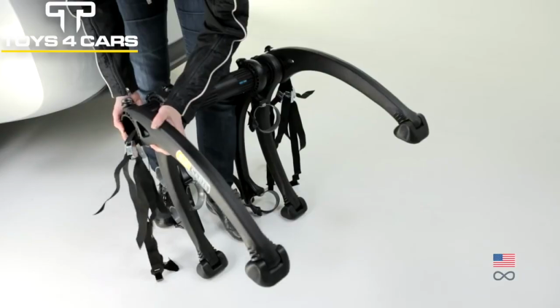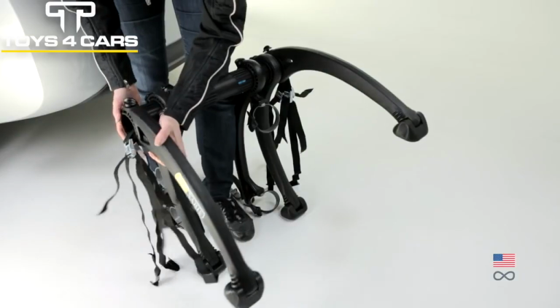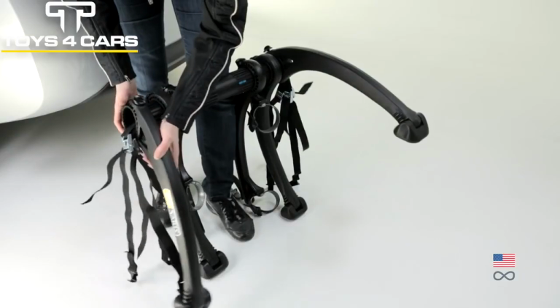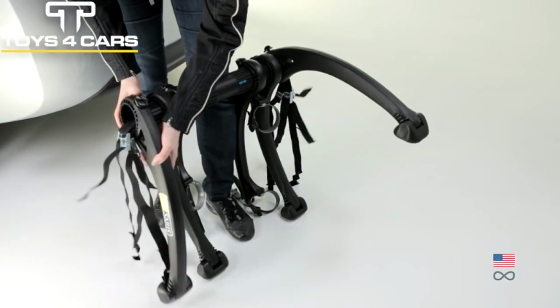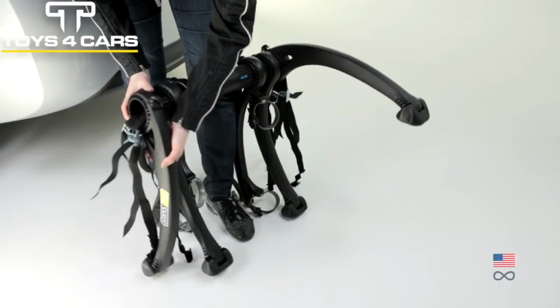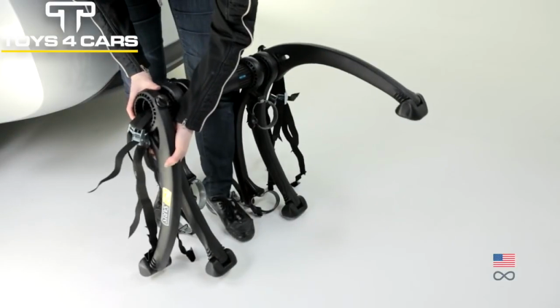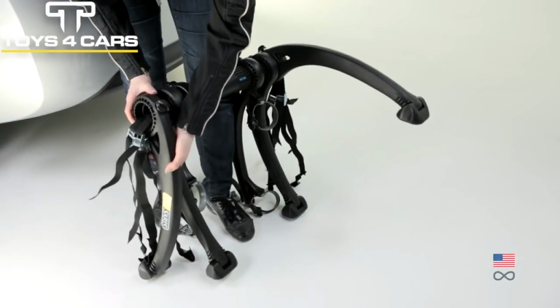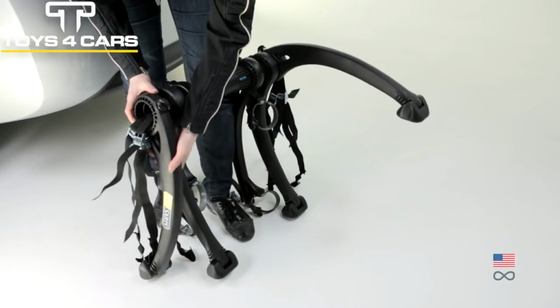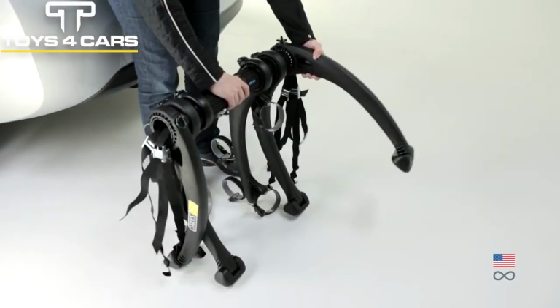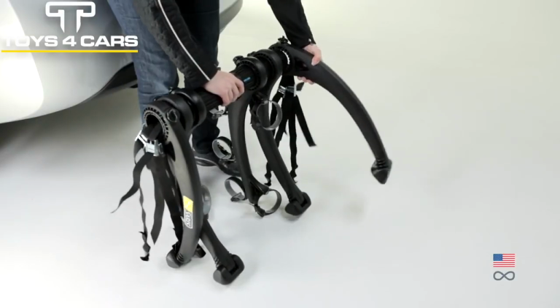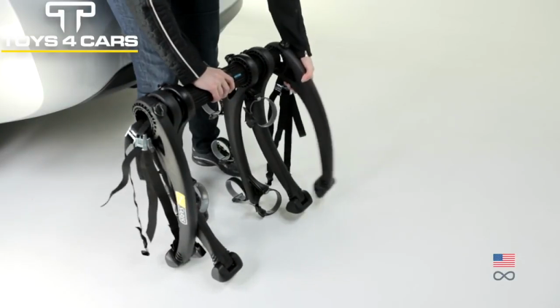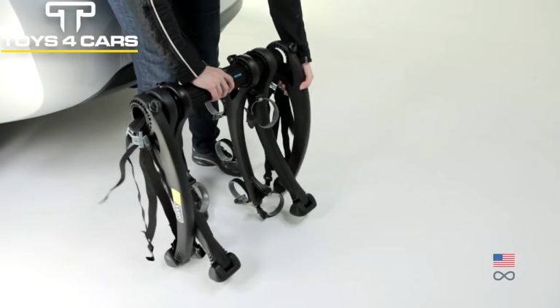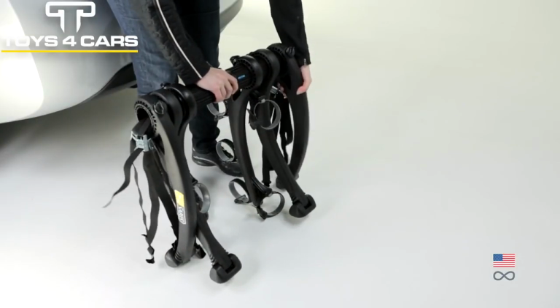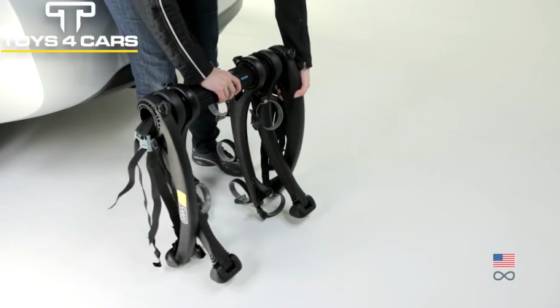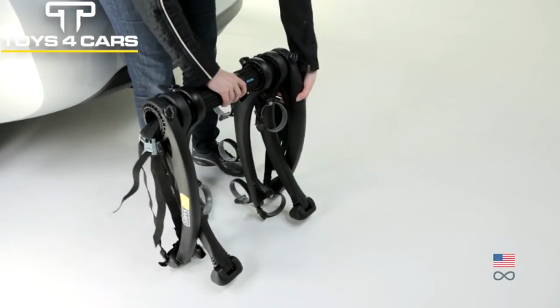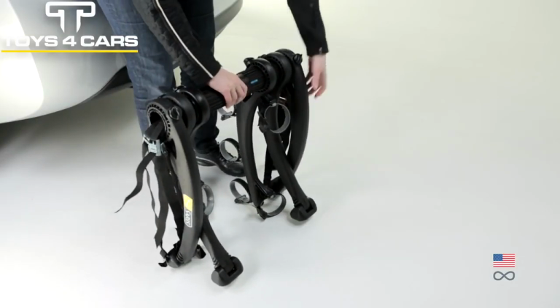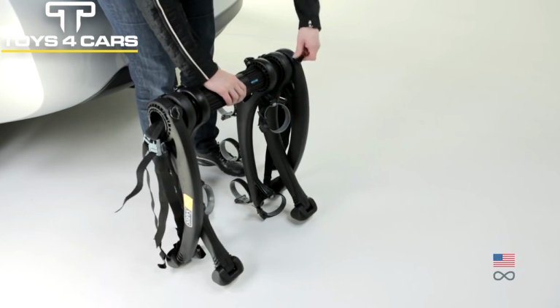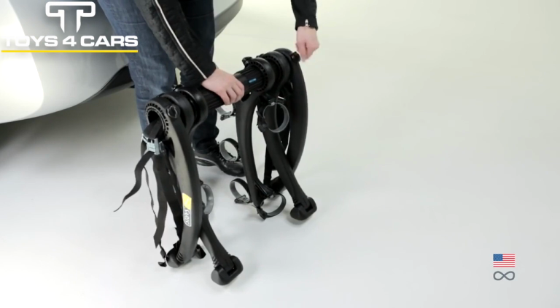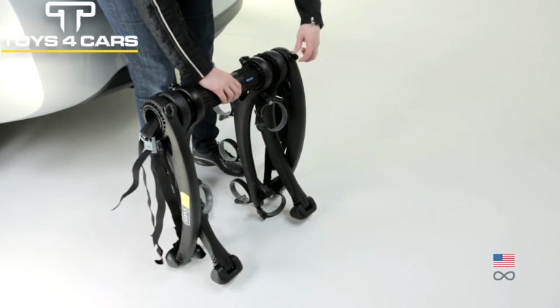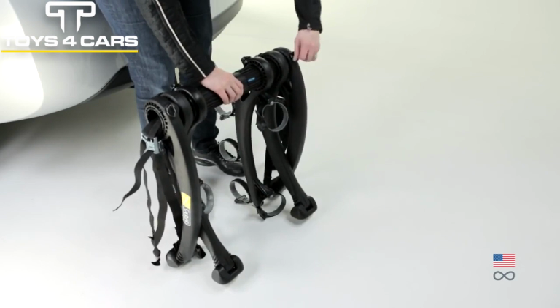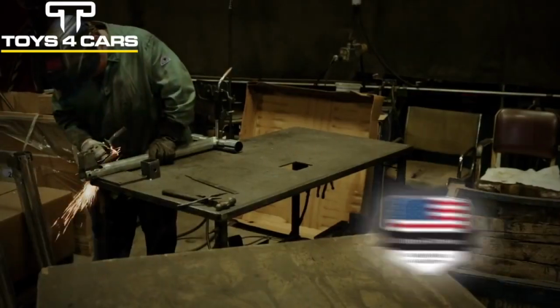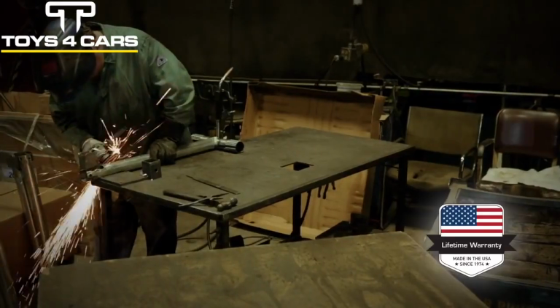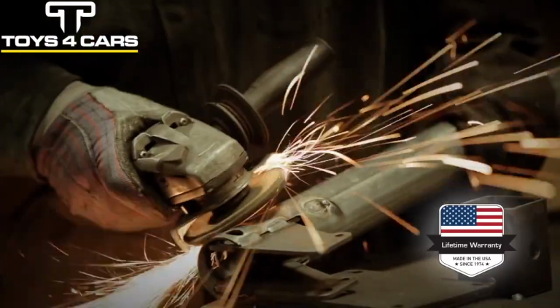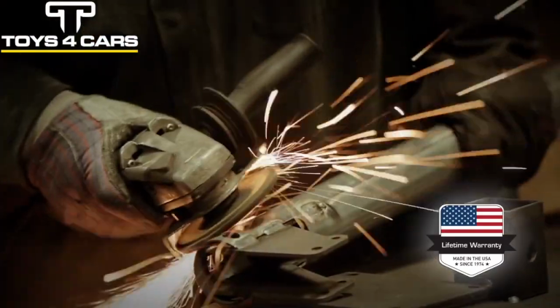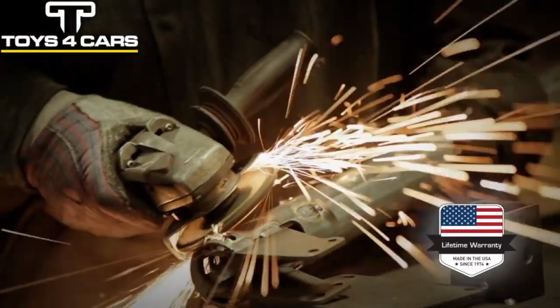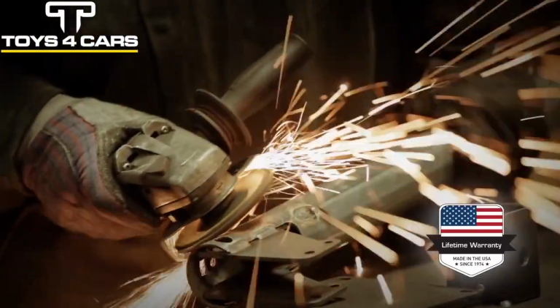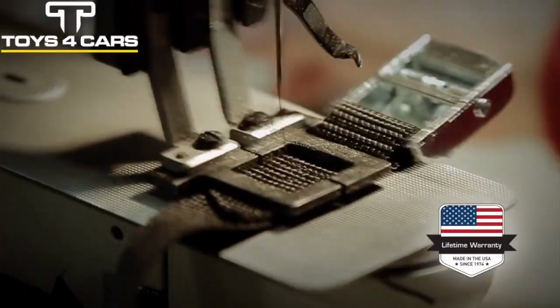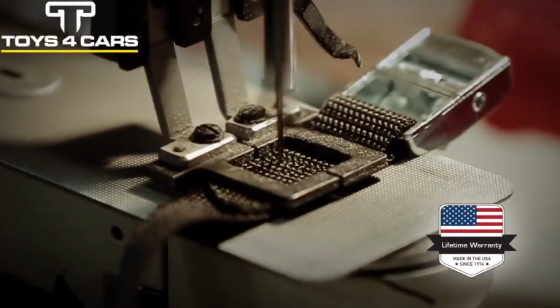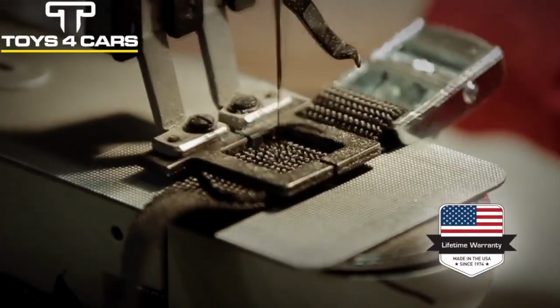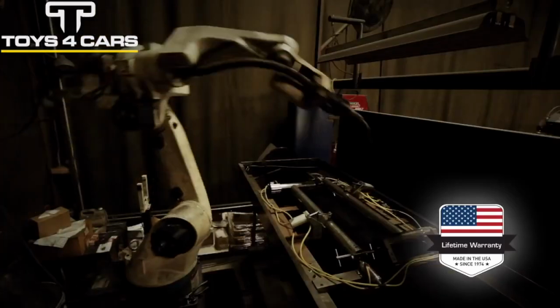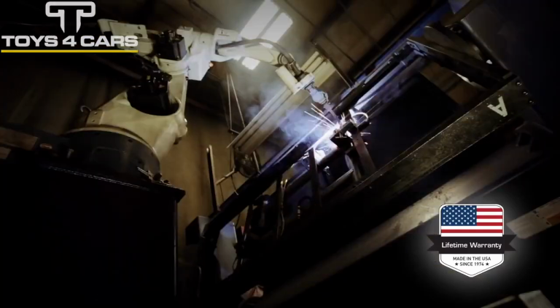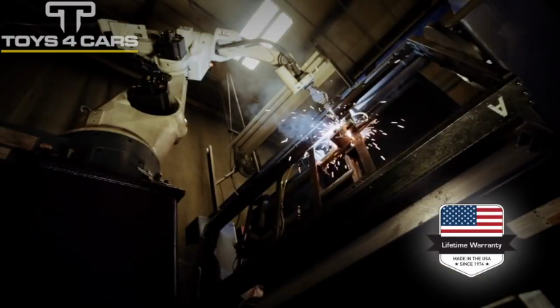Folds flat for convenient and easy storage thanks to an extremely compact folding design. Made in Madison, Wisconsin and comes with a lifetime warranty.